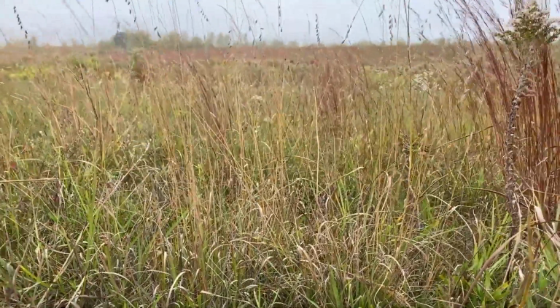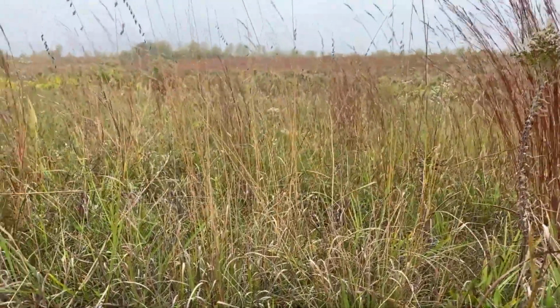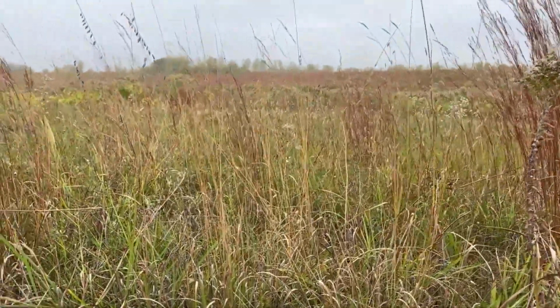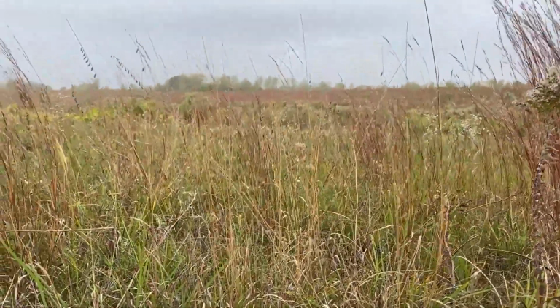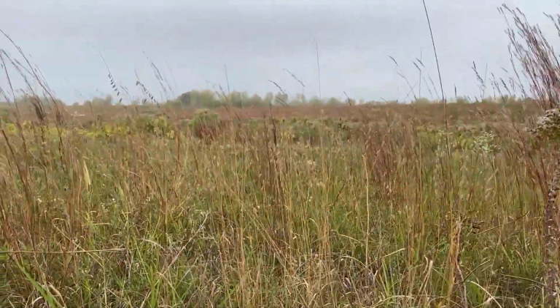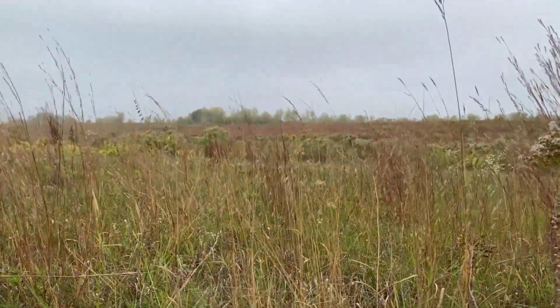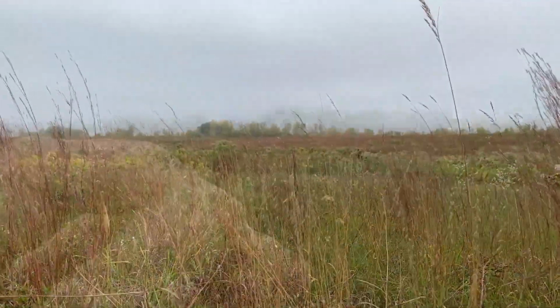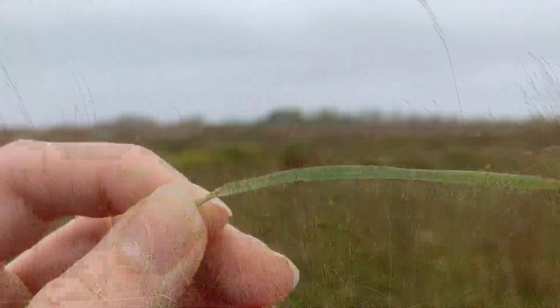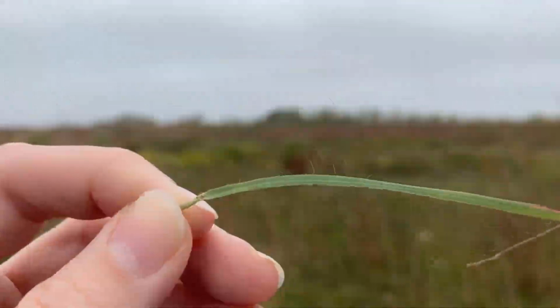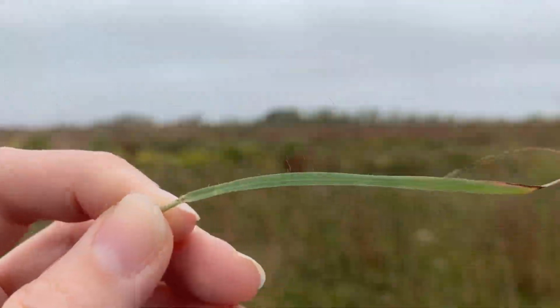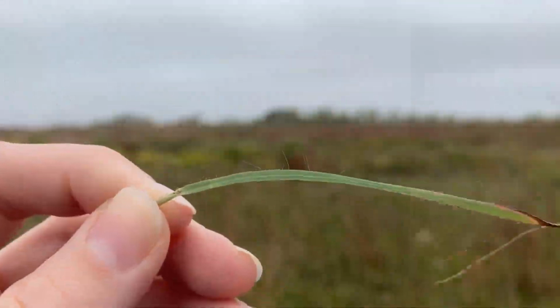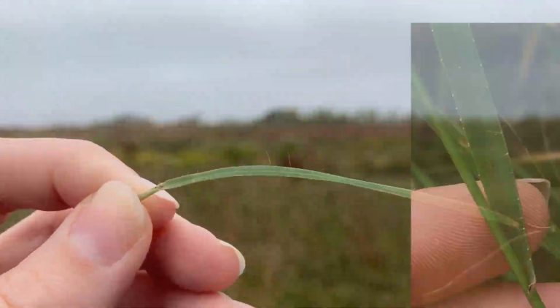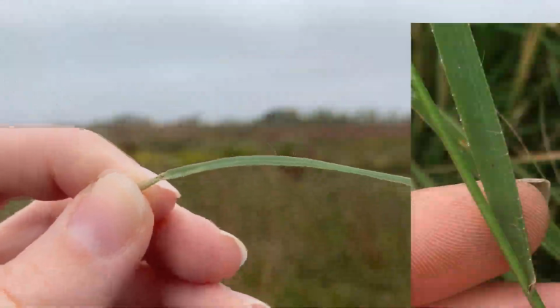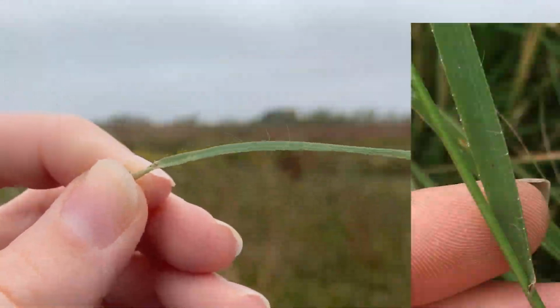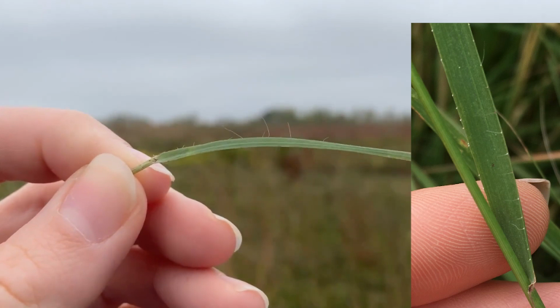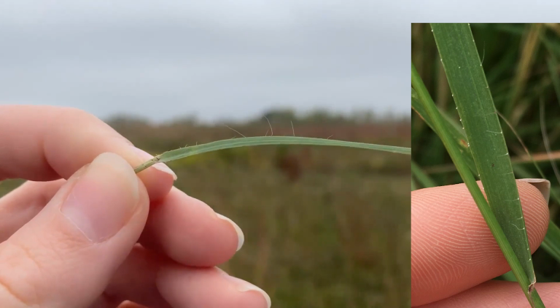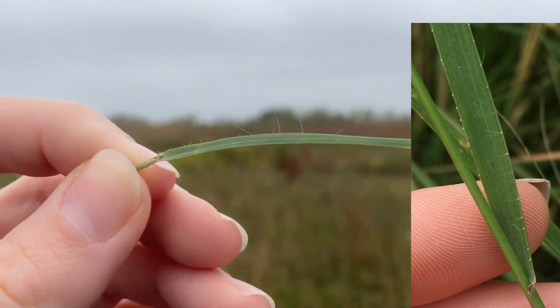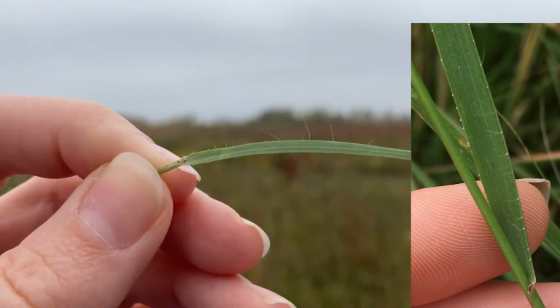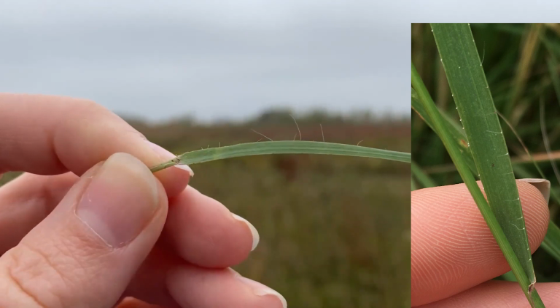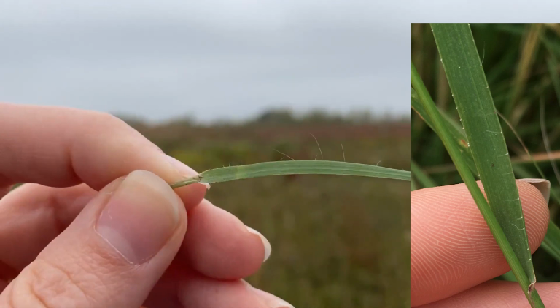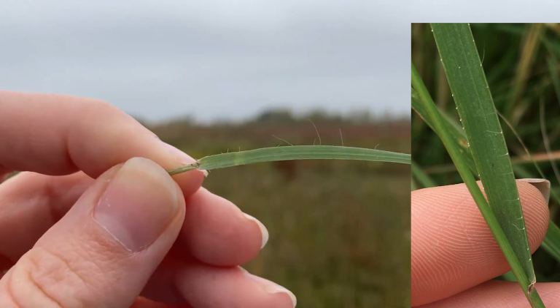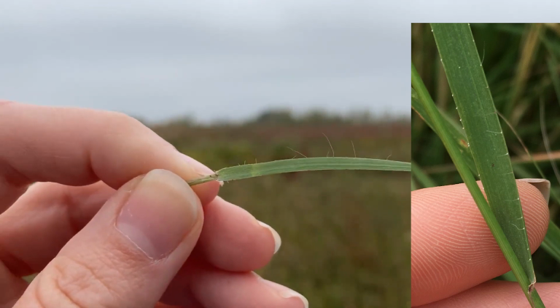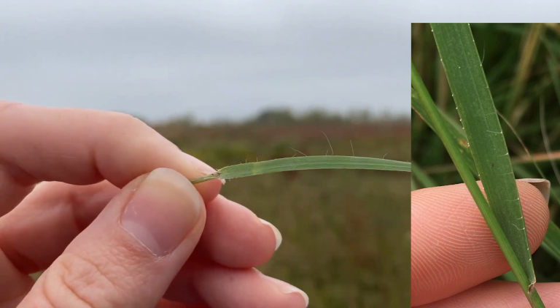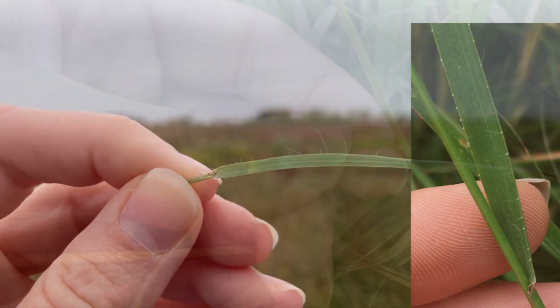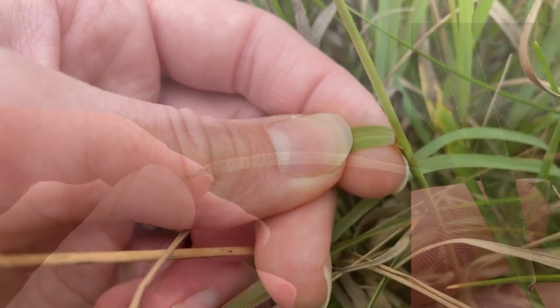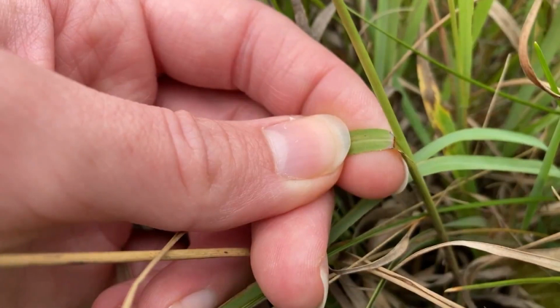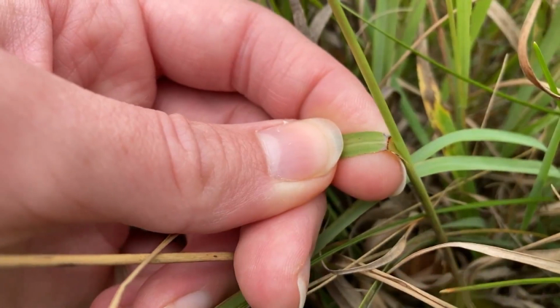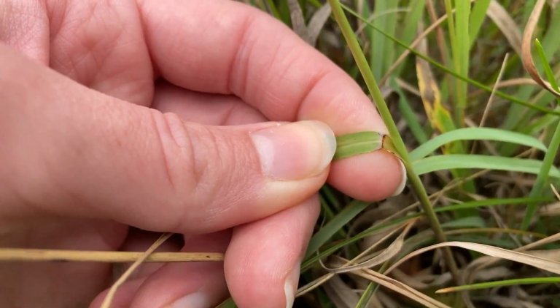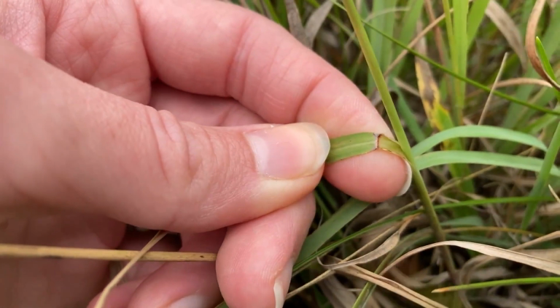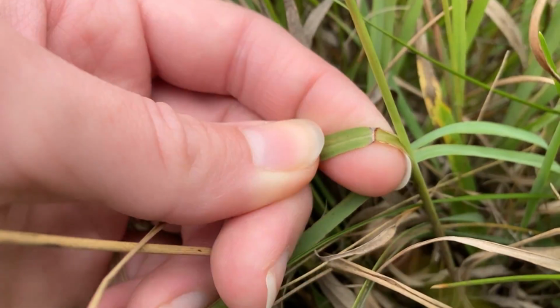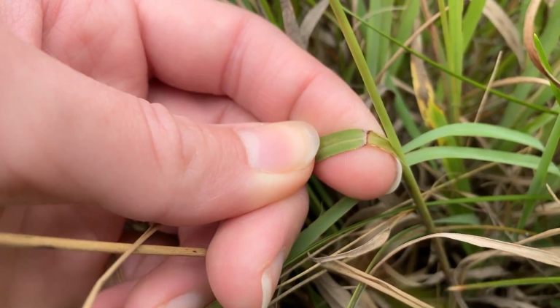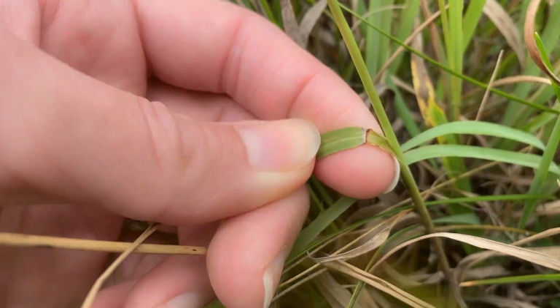Along the edges of the leaf blades, look for small glands, each with a single hair on top of them. You can also find a short, hairy ligule.